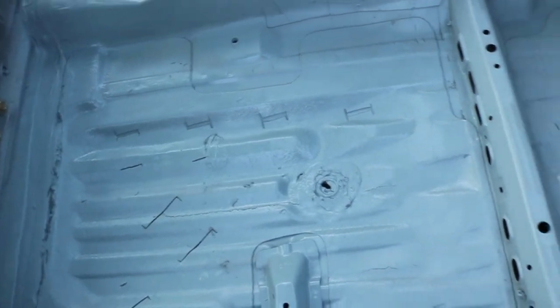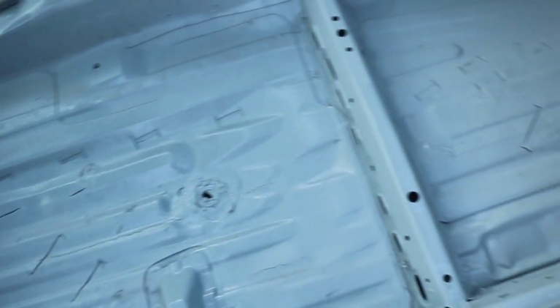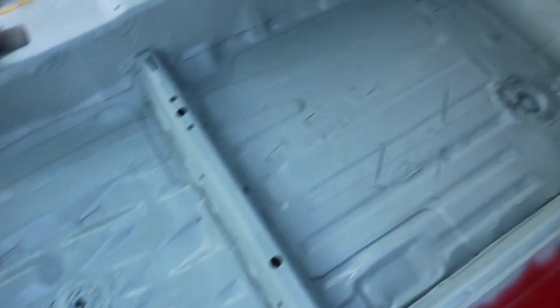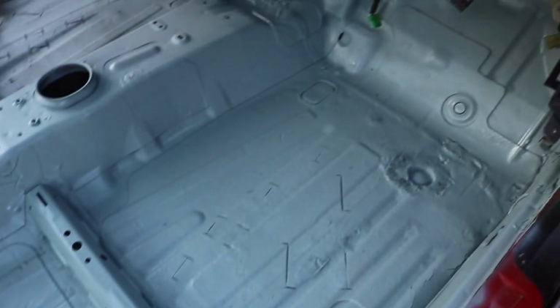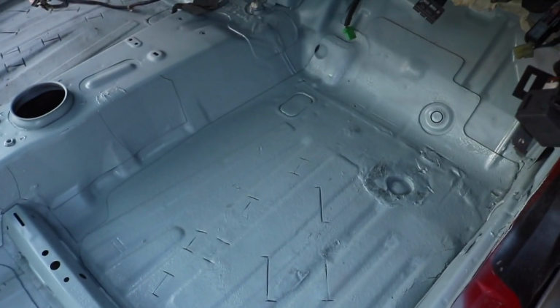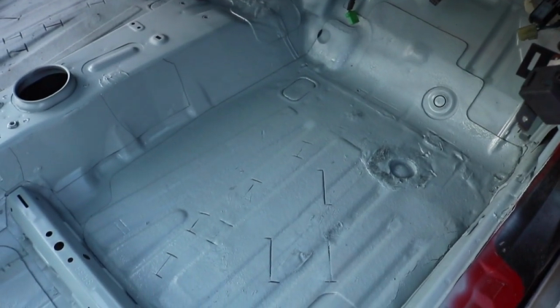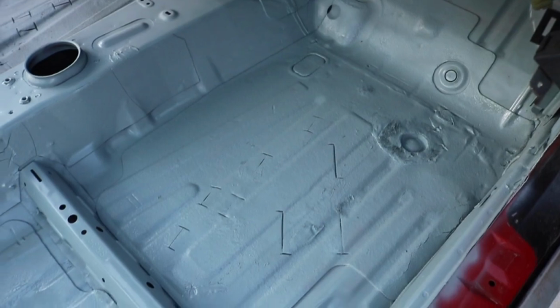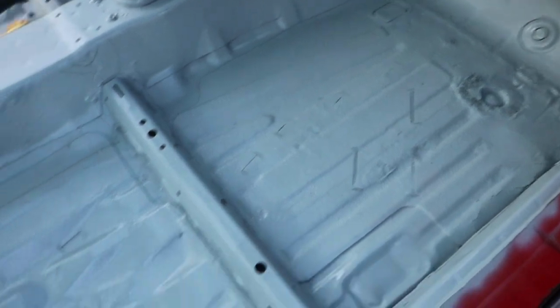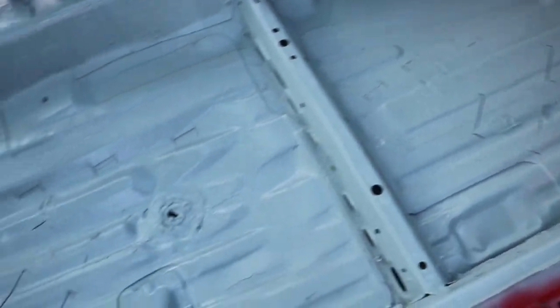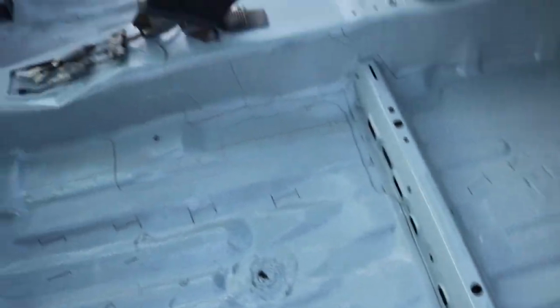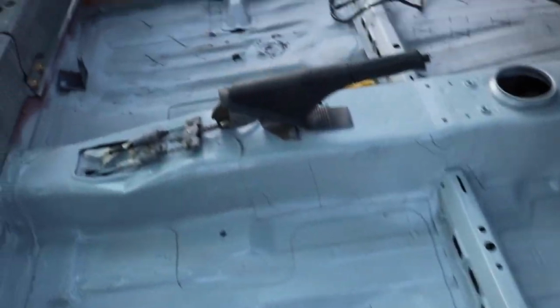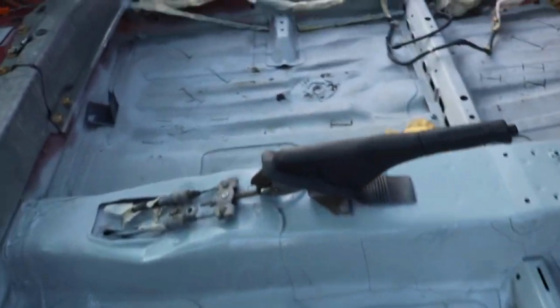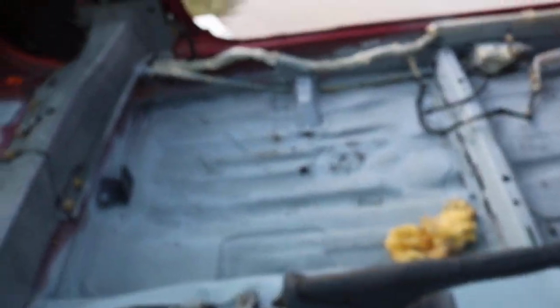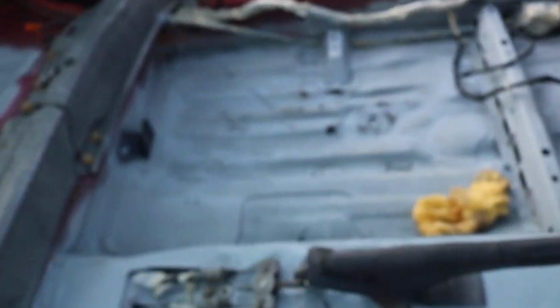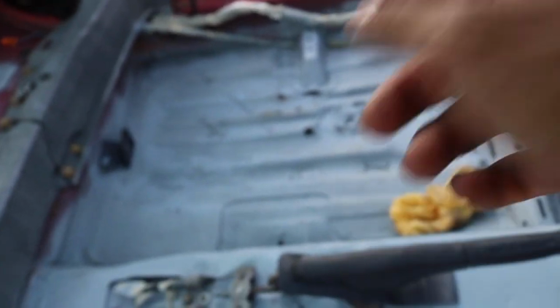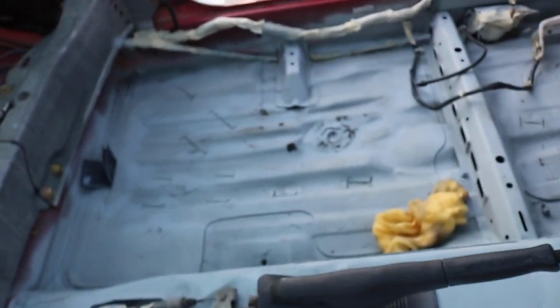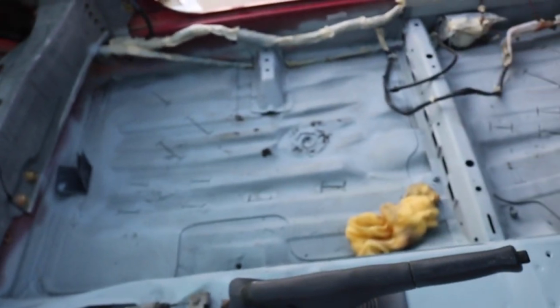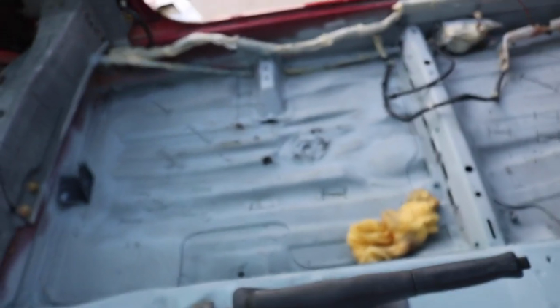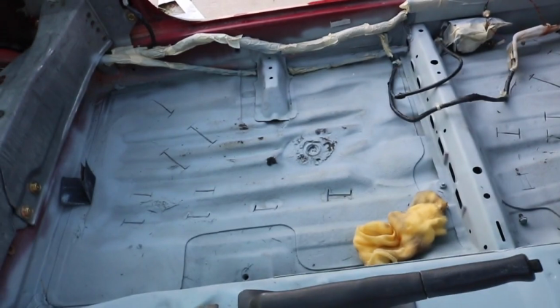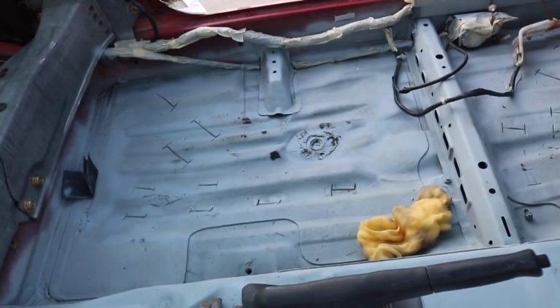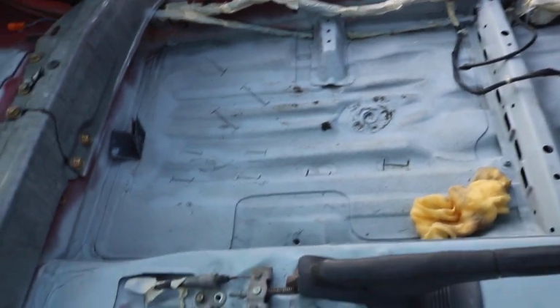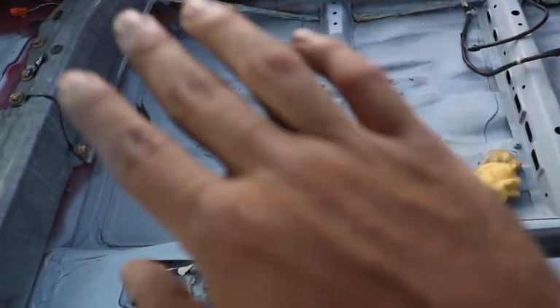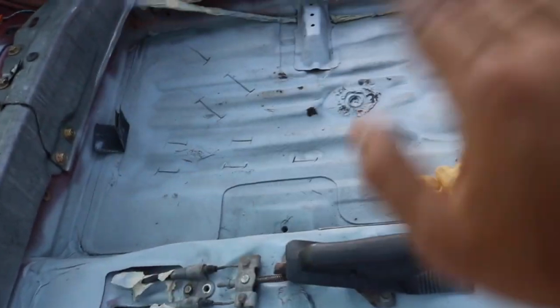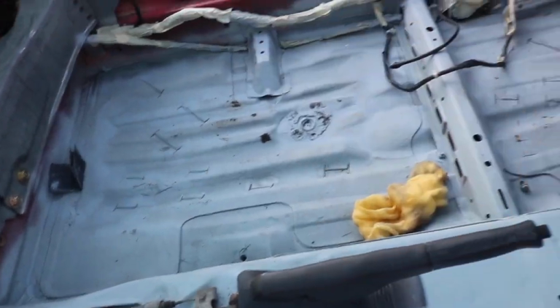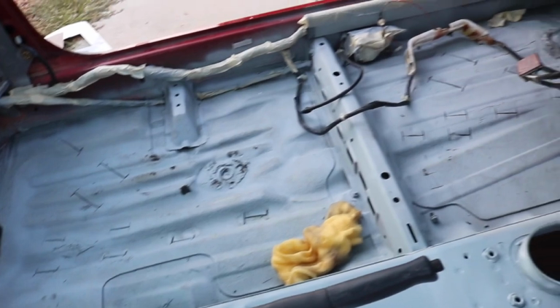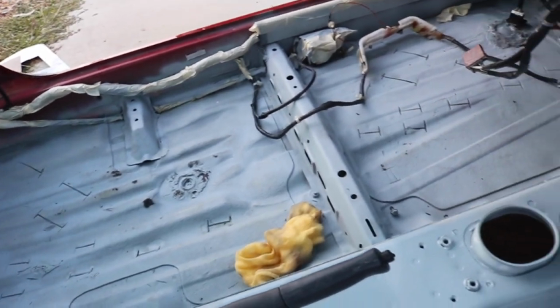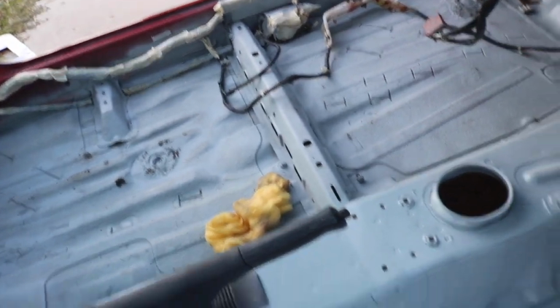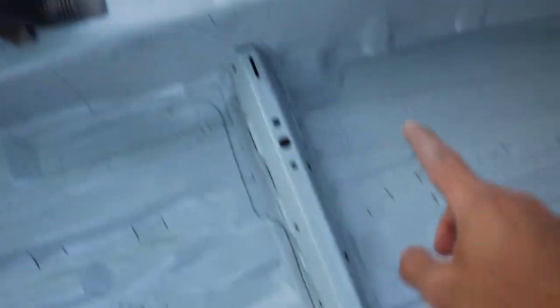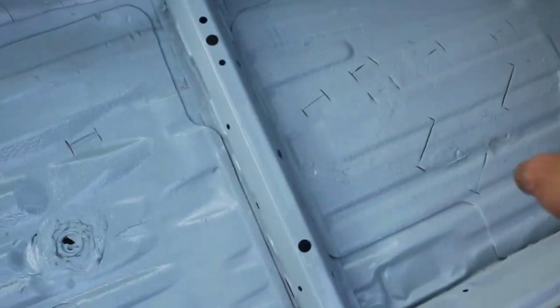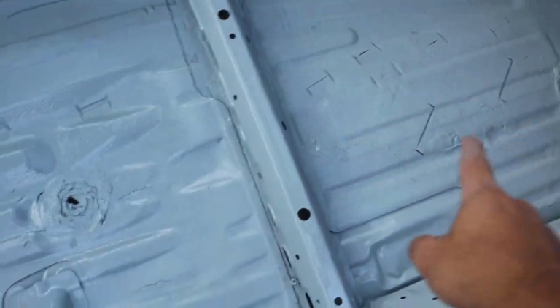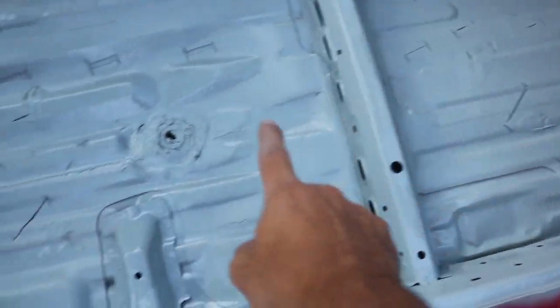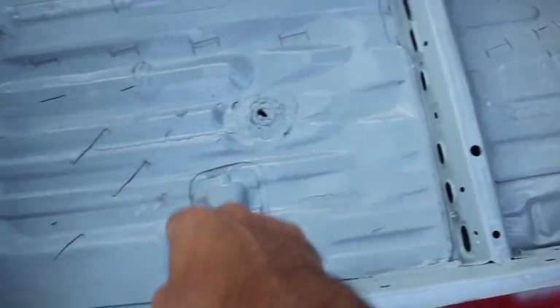Alright, so I just painted this side — looking pretty good. Now I'm going to go over to that side and do the same thing, just go over it and paint it while this side is drying.